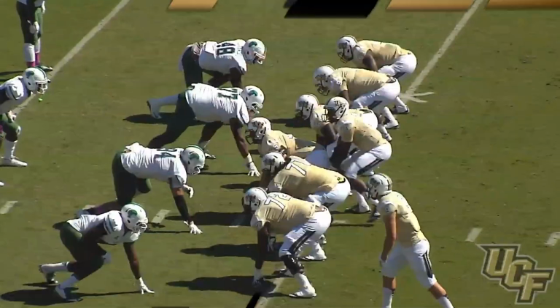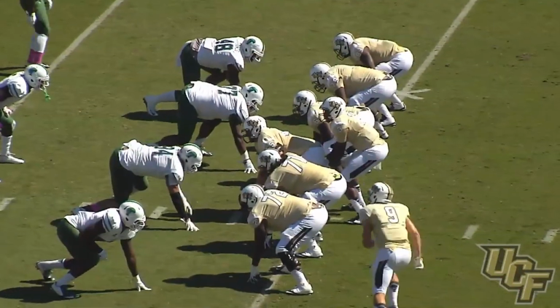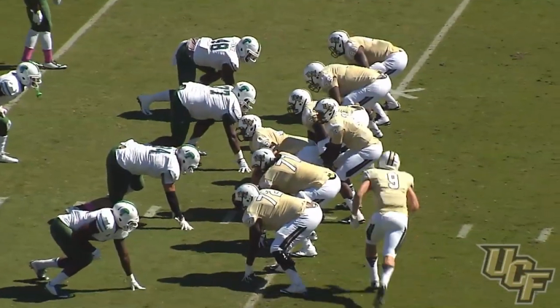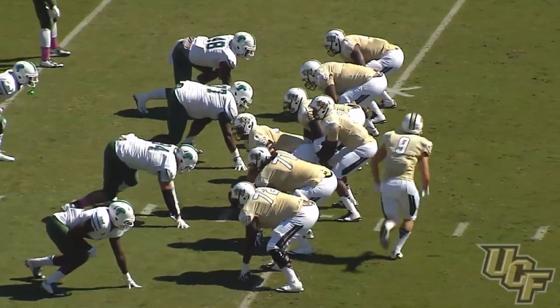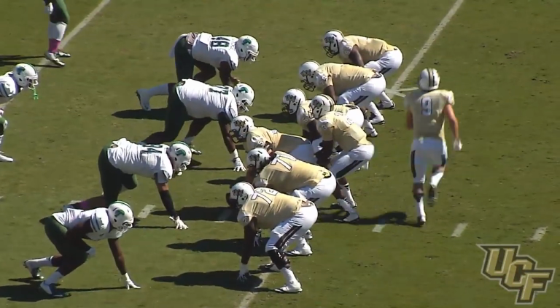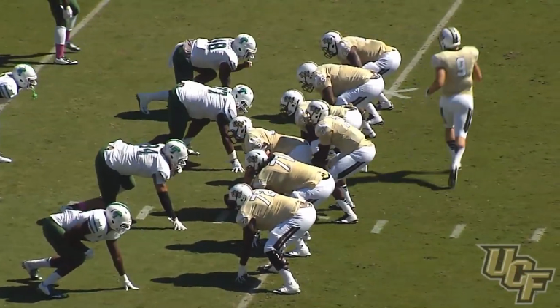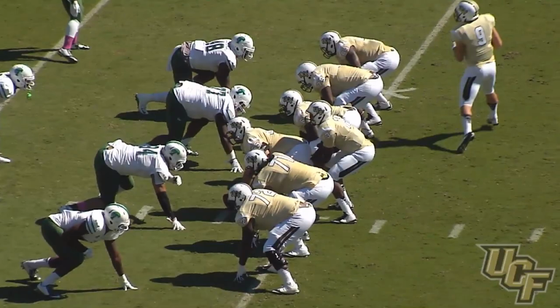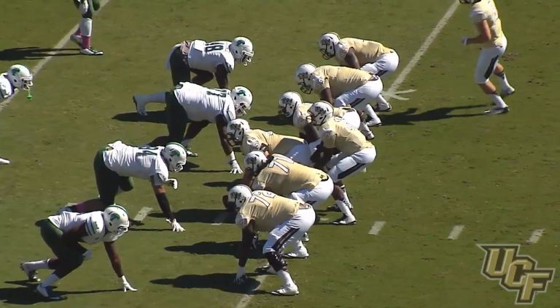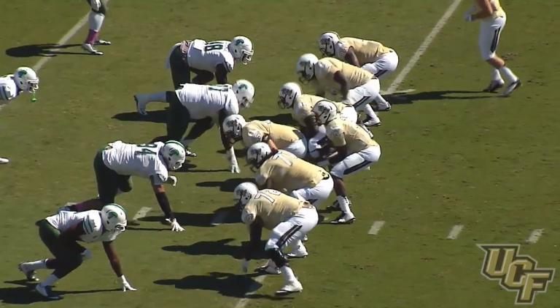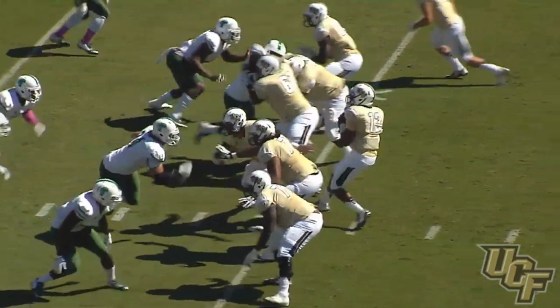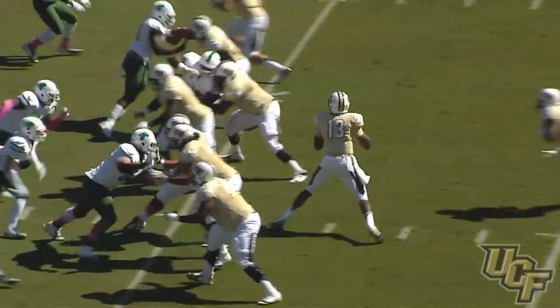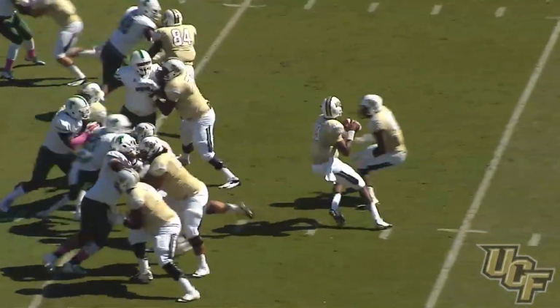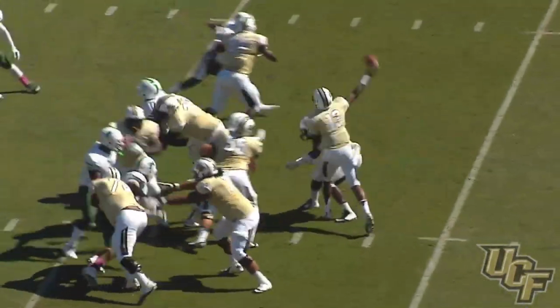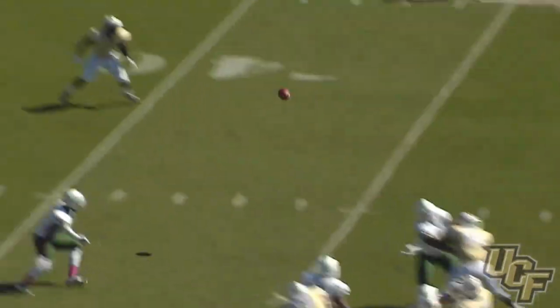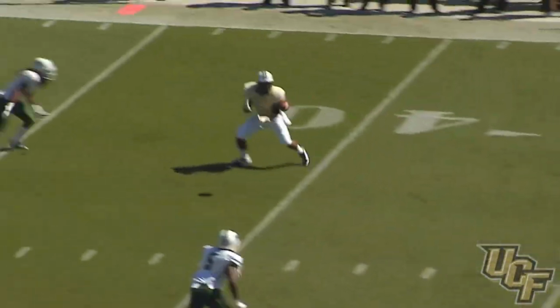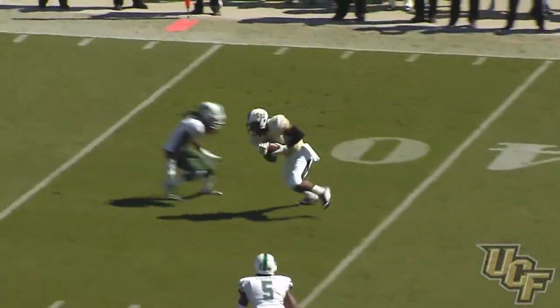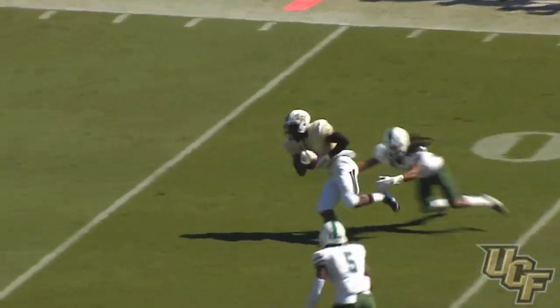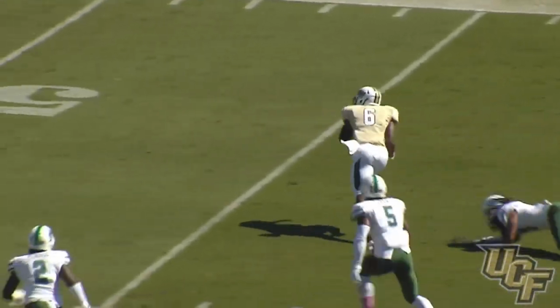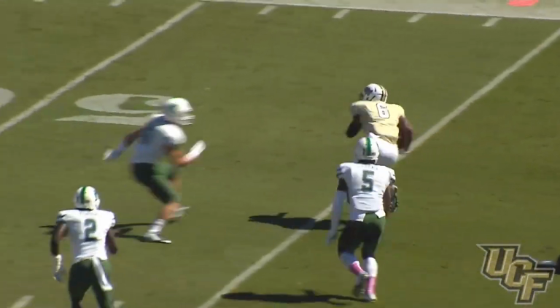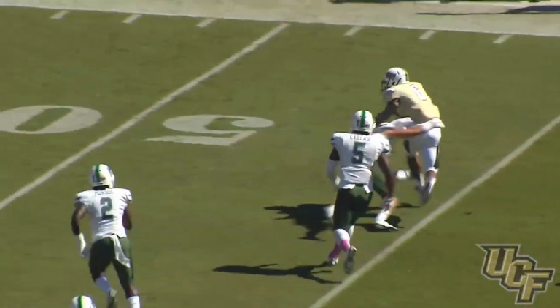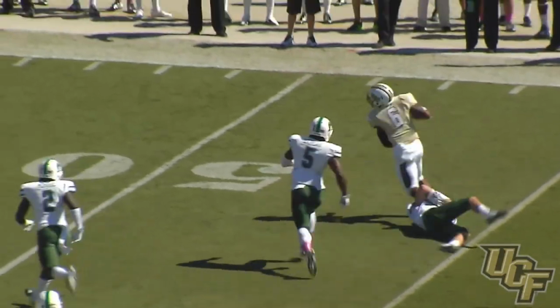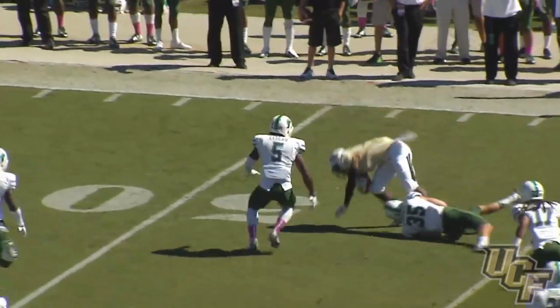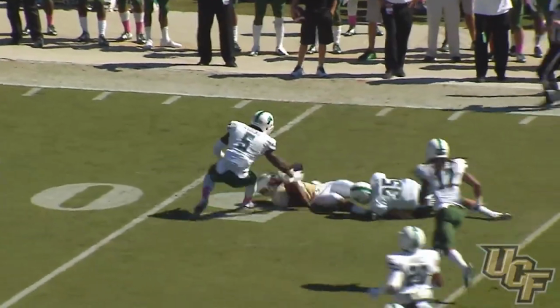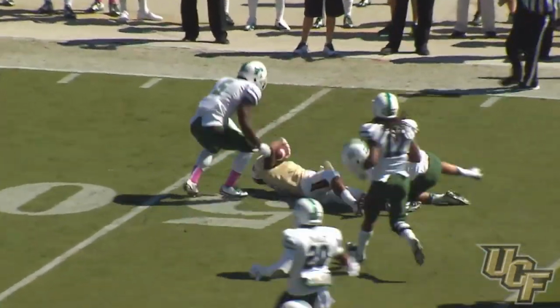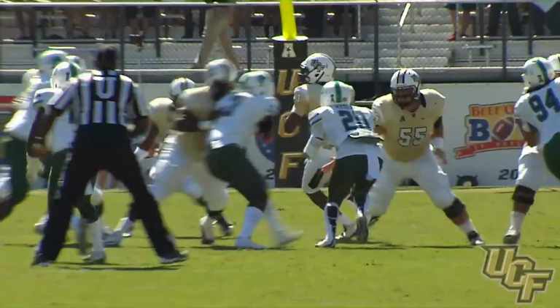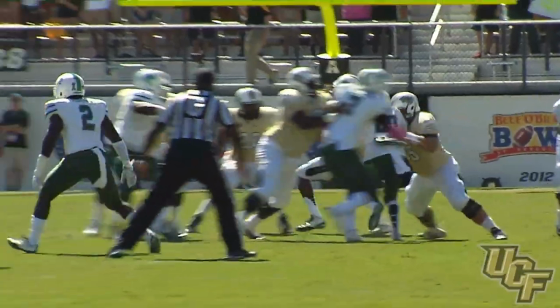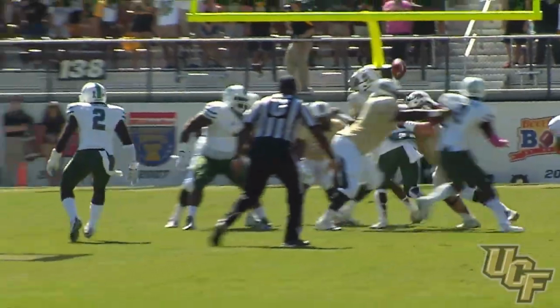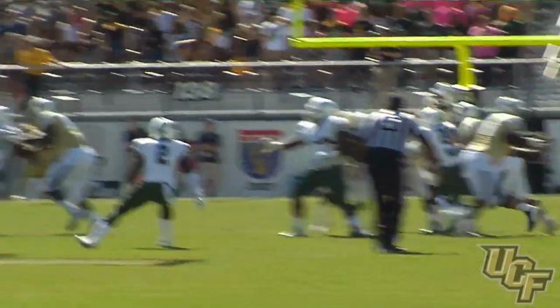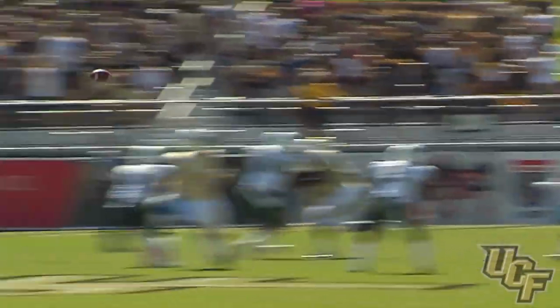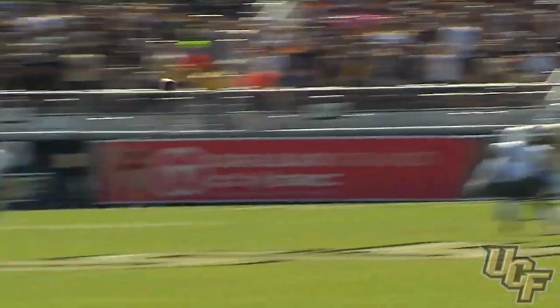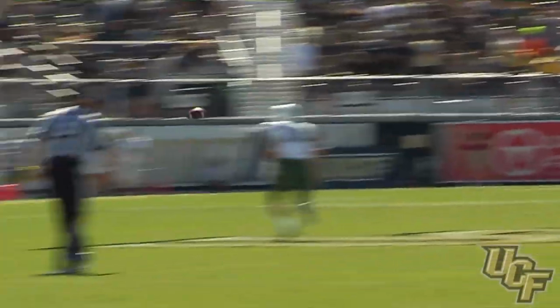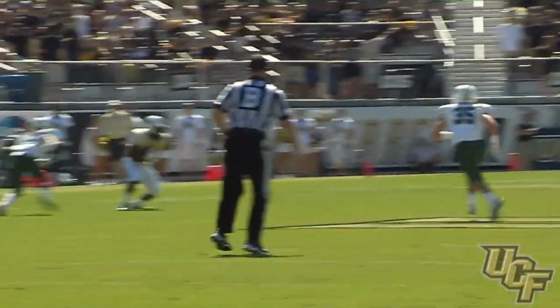With Holman under center, J.J. goes in motion again to the right side. On first down, straight drop by Holman, he'll throw it out. The pass is going to be caught at the 45 — breaking the tackle is Rennell Hall, up to the 48-yard line. First down, good for a gain of 12 for UCF.